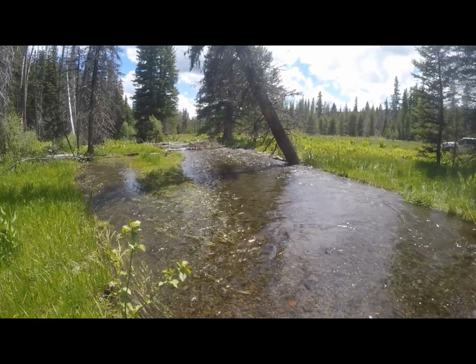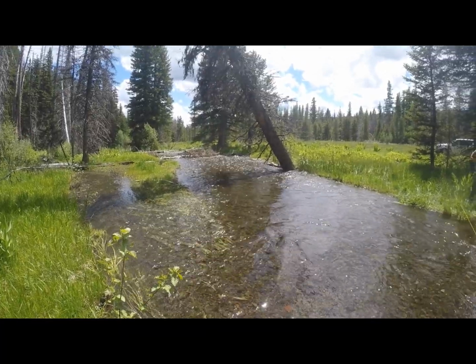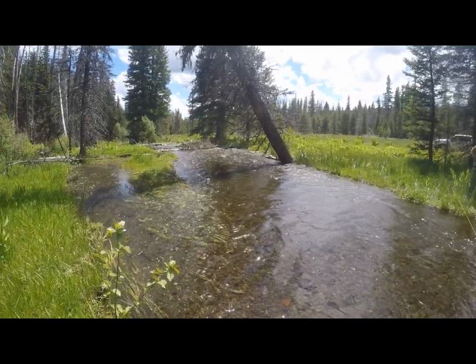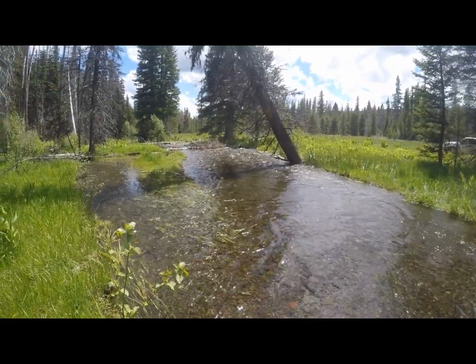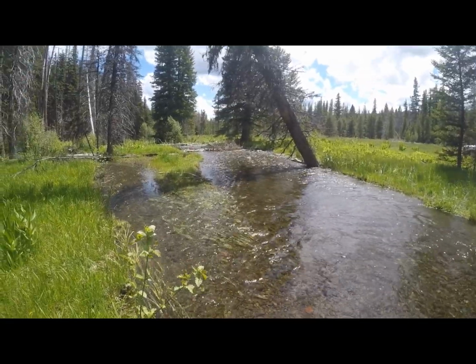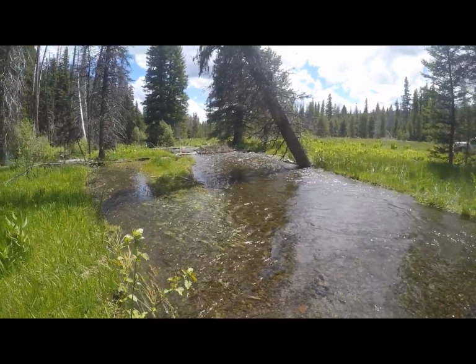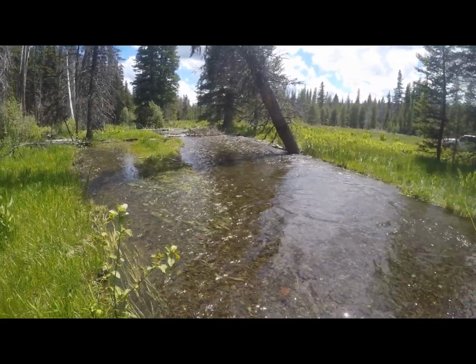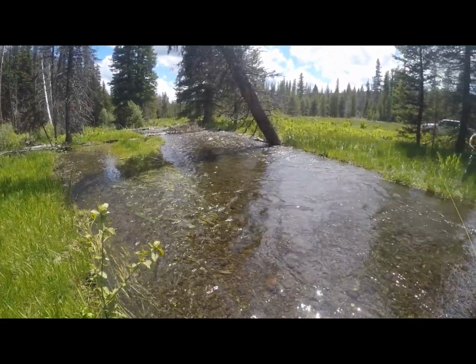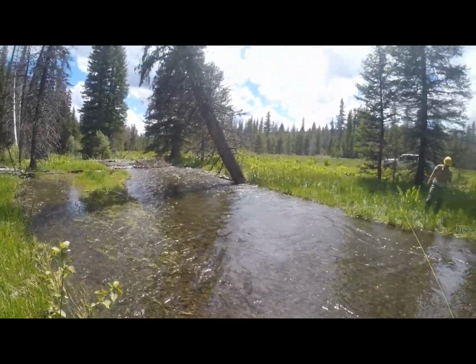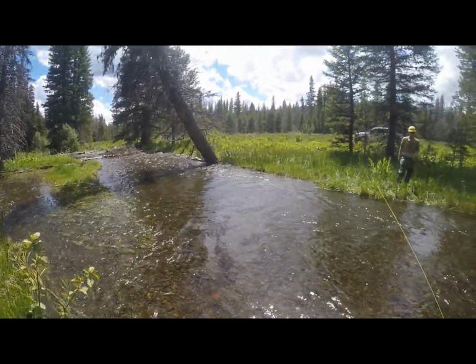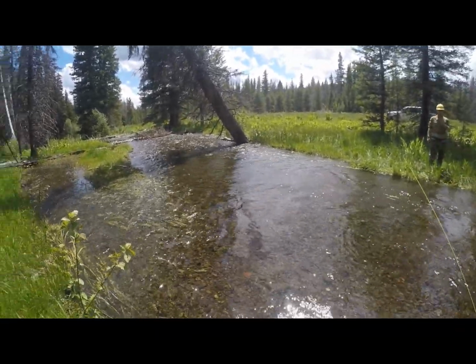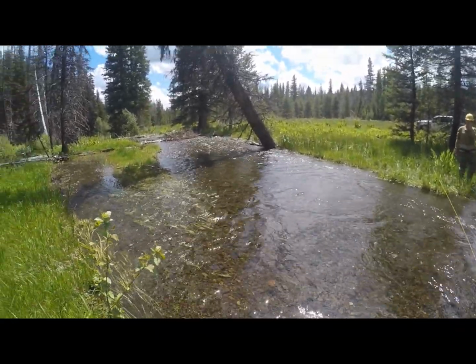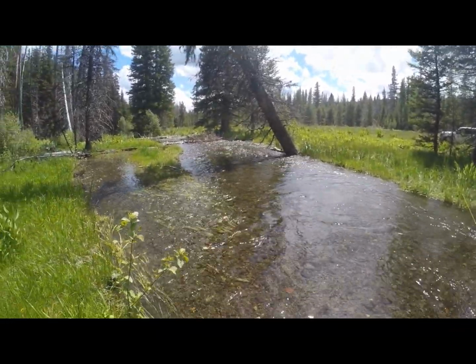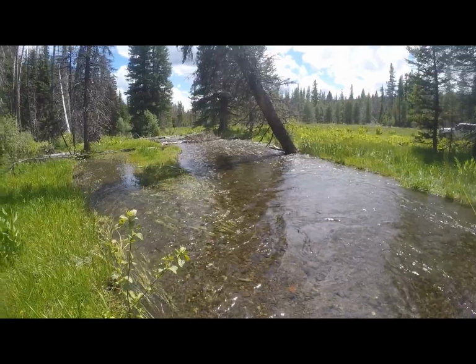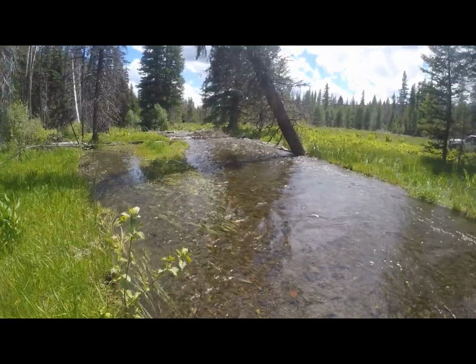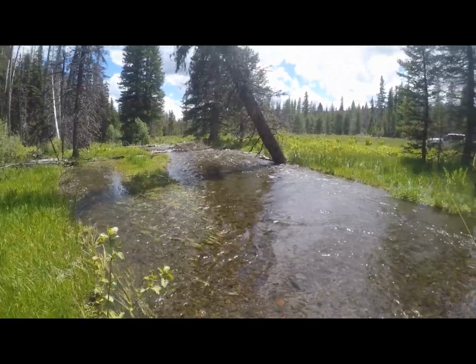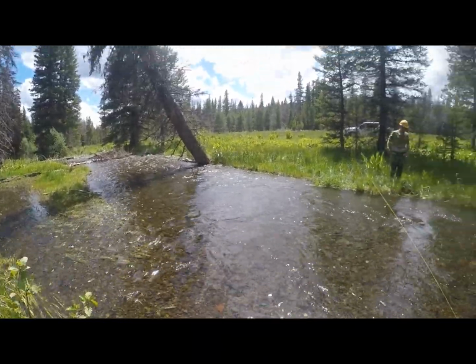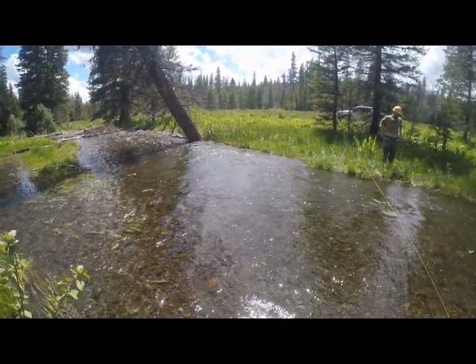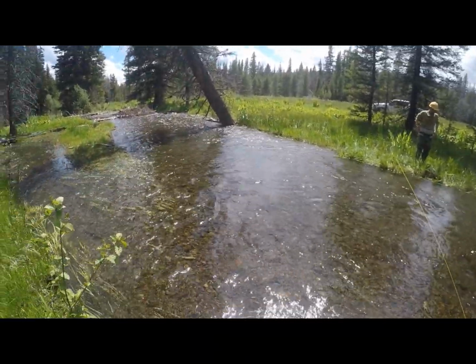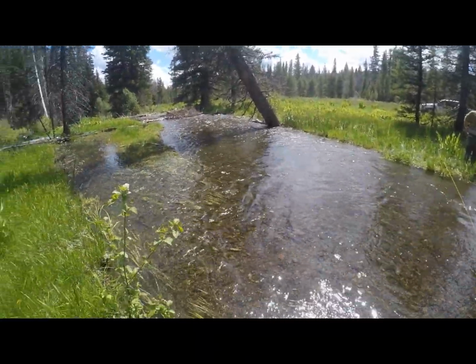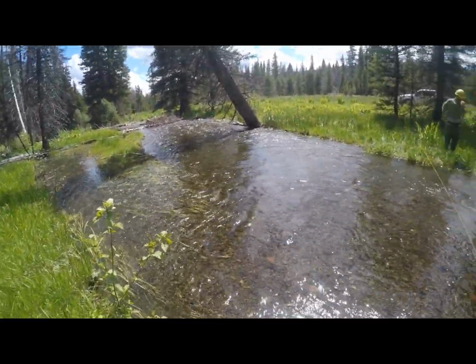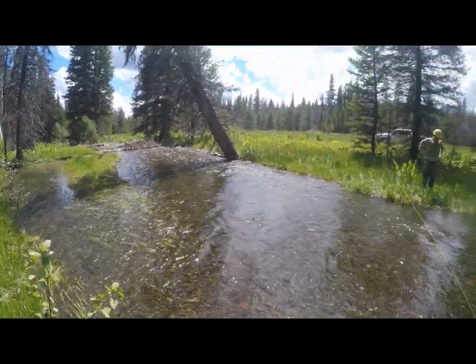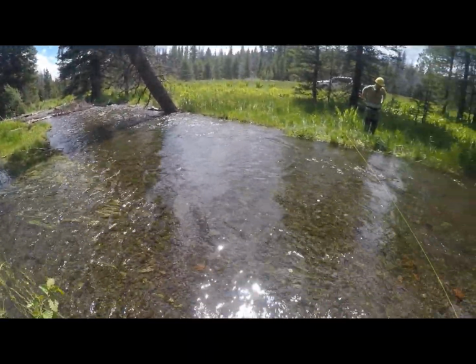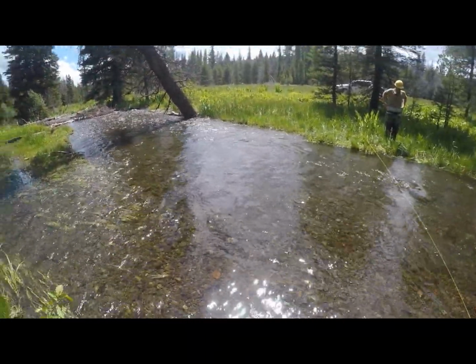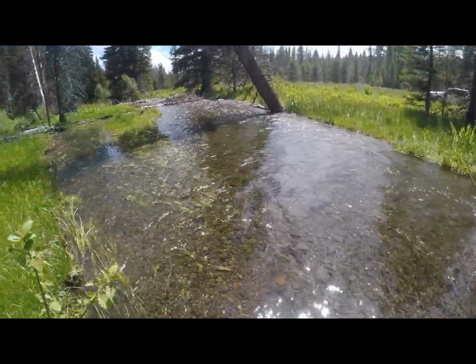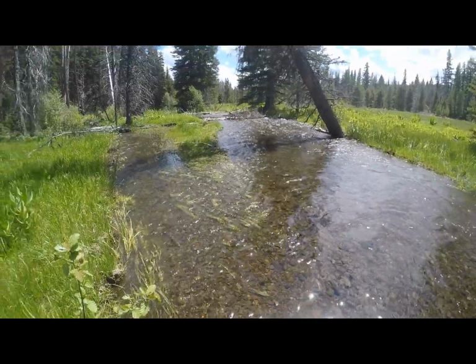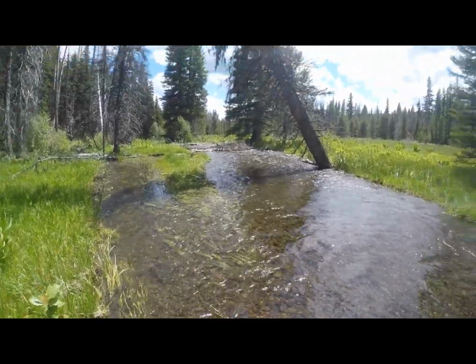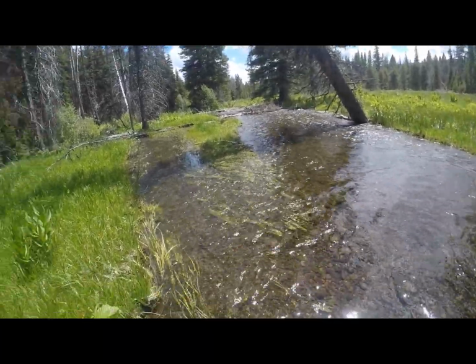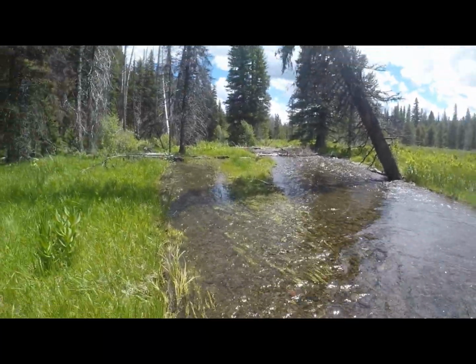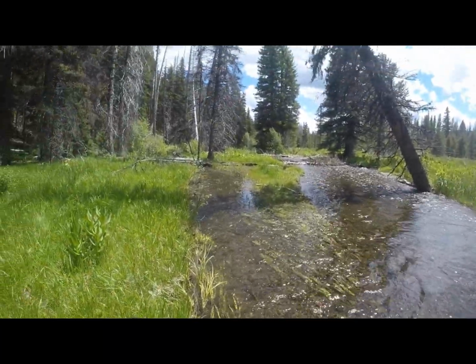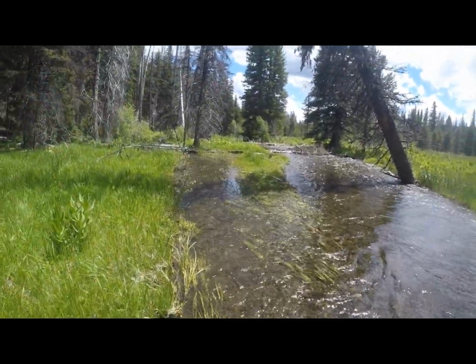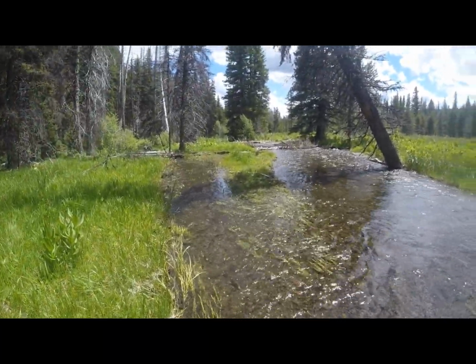Welcome everybody to the North Fork of the Malheur River on a beautiful day. We are here to show everybody how to do a discharge reading. What we have essentially done is we've taken ourselves to a location just upstream of the mouth of our stream.